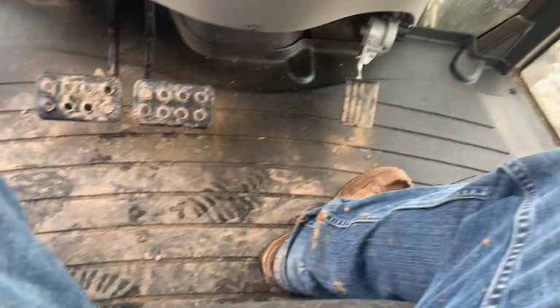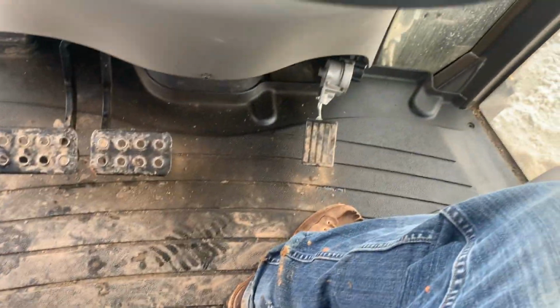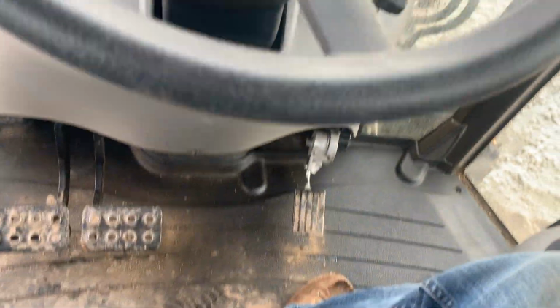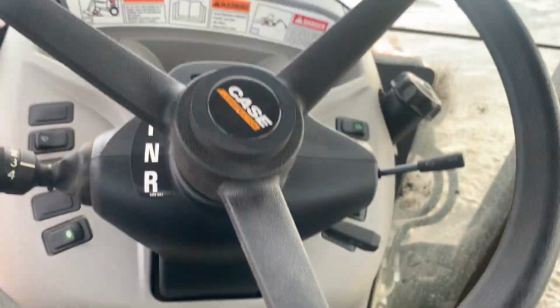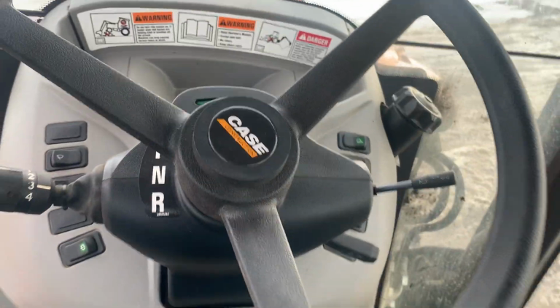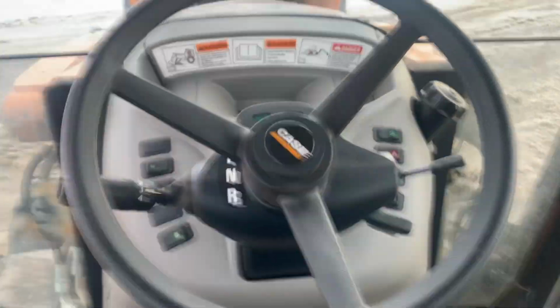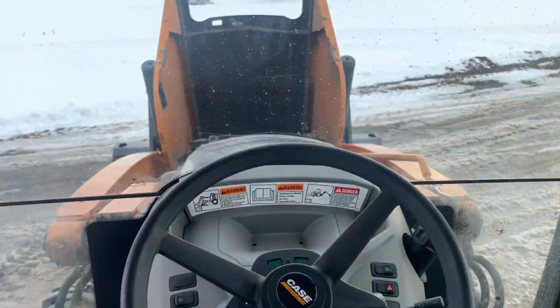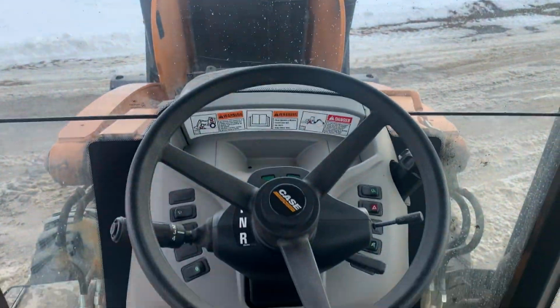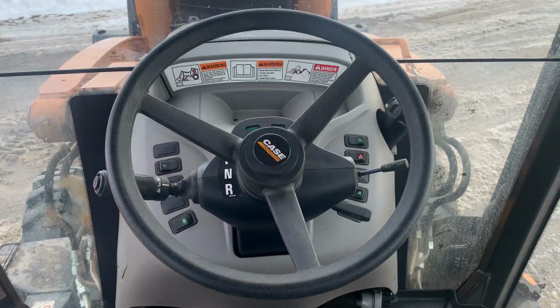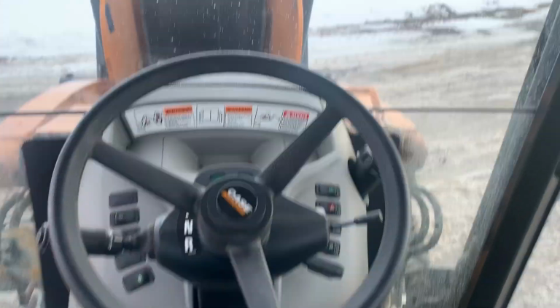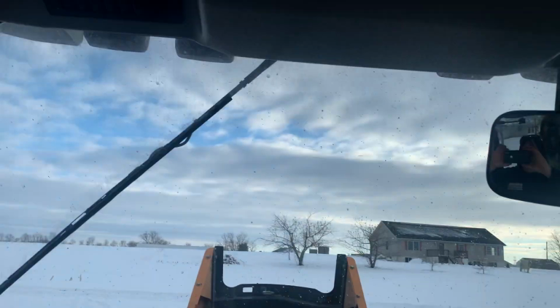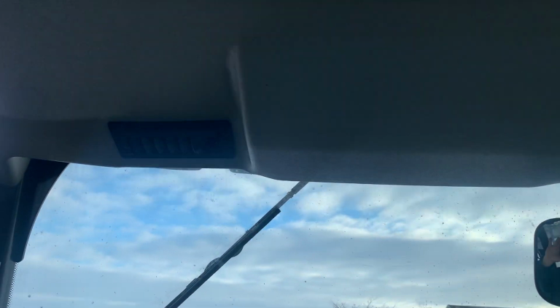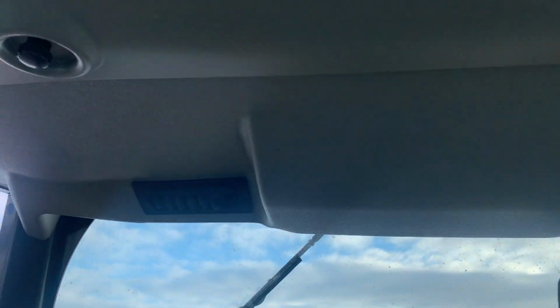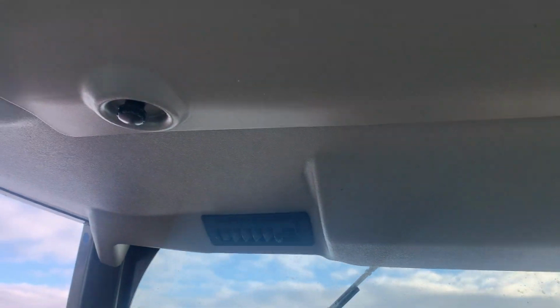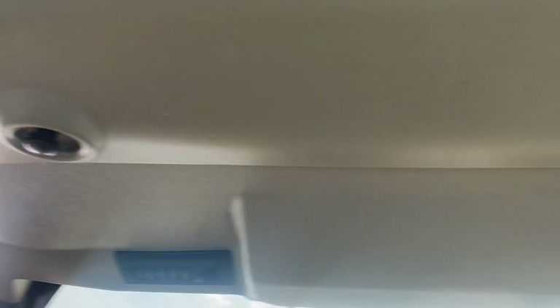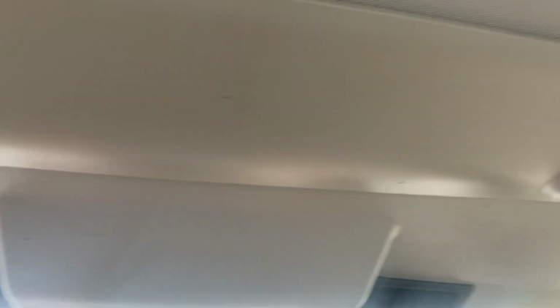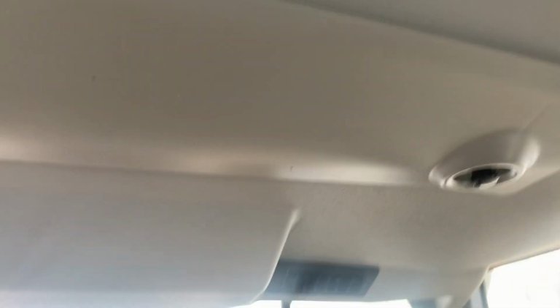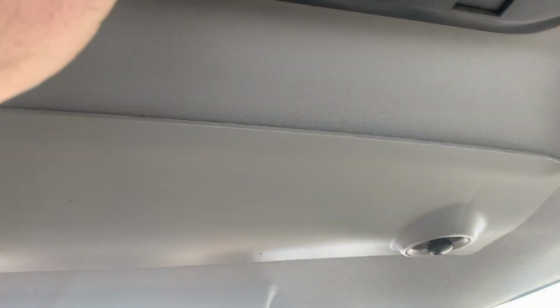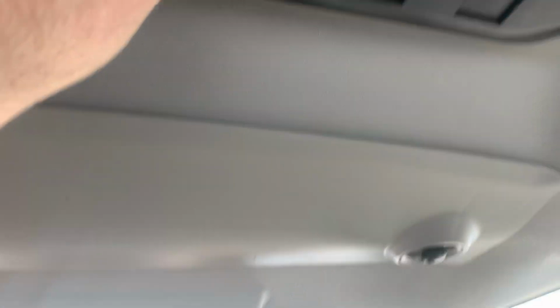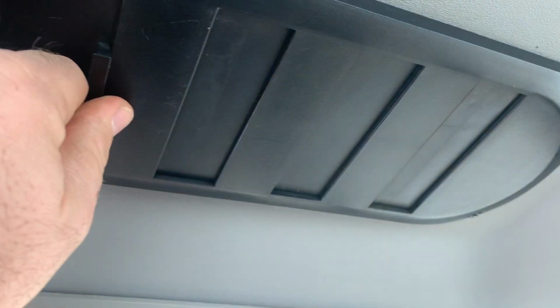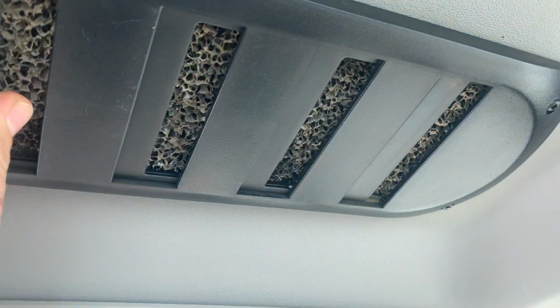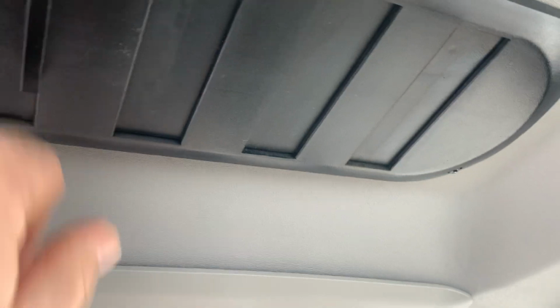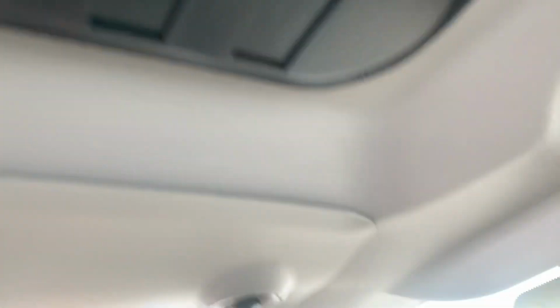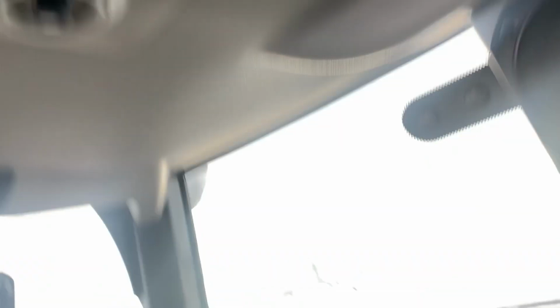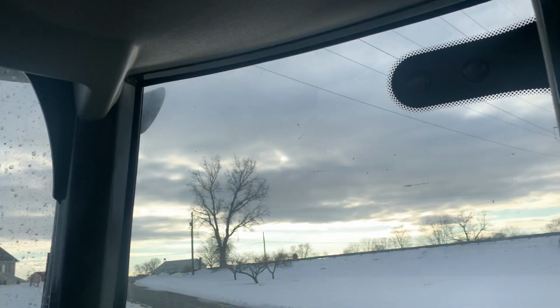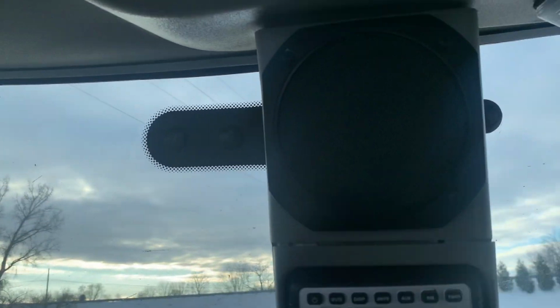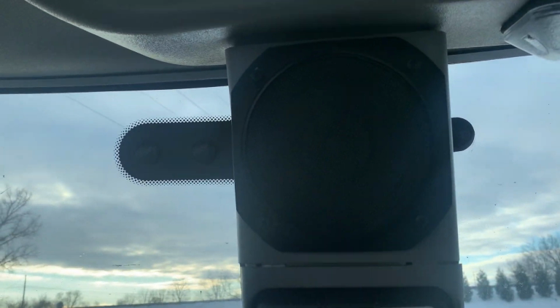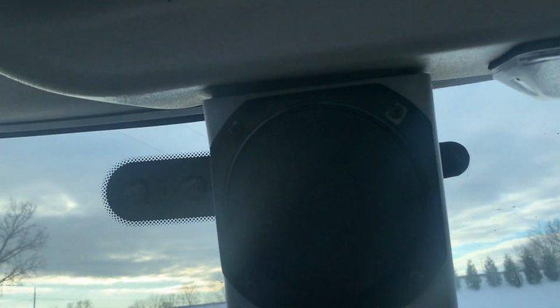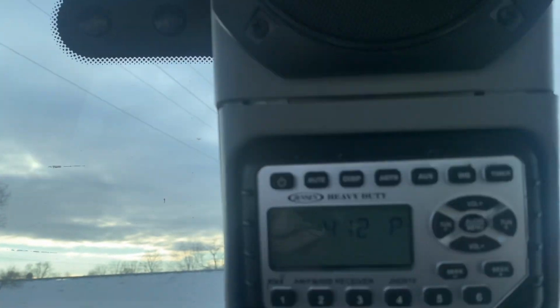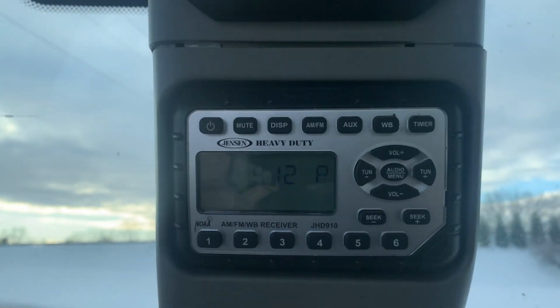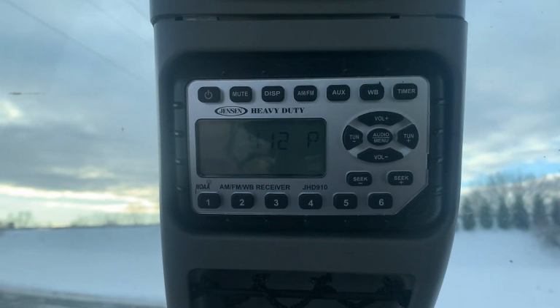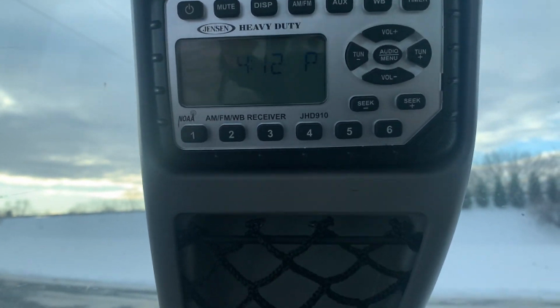It's going to get a little dirty, but still nice. And speakers, radio.